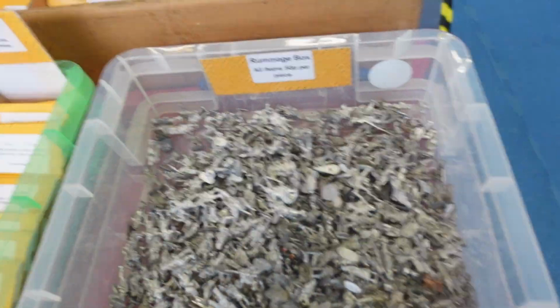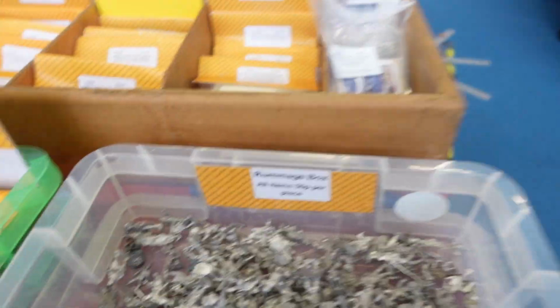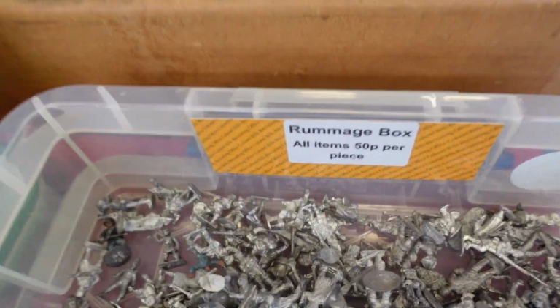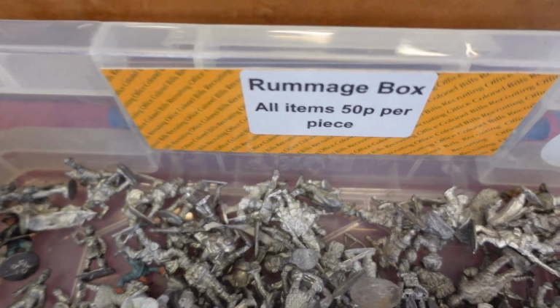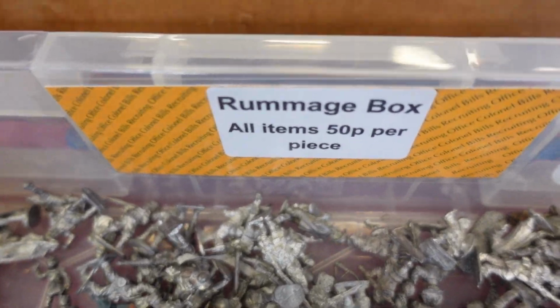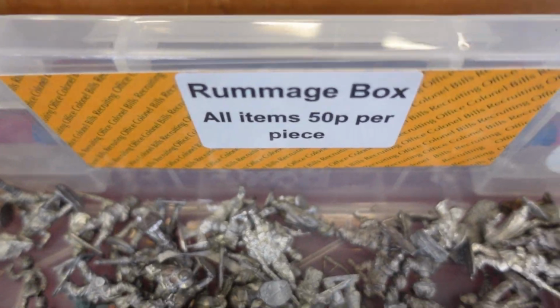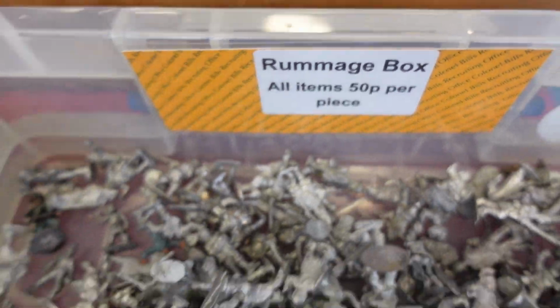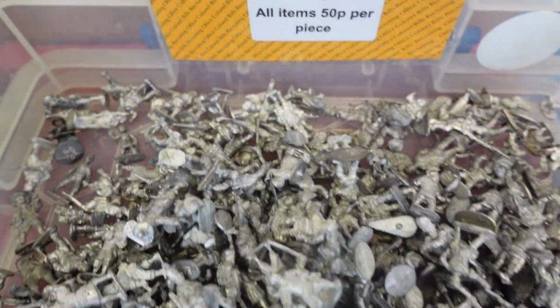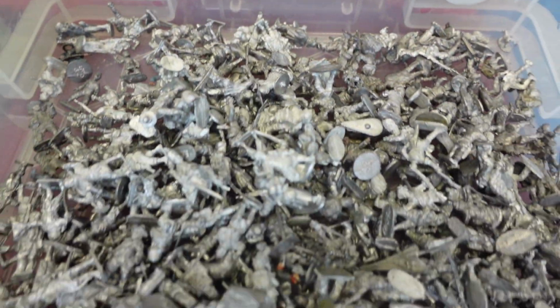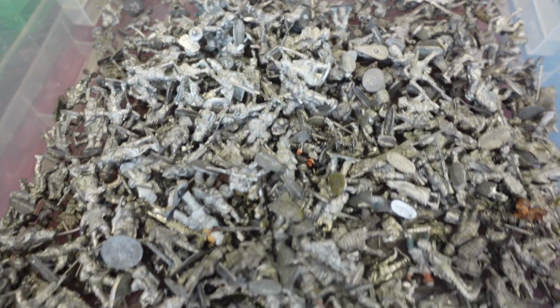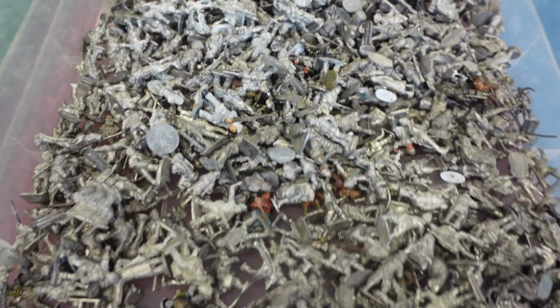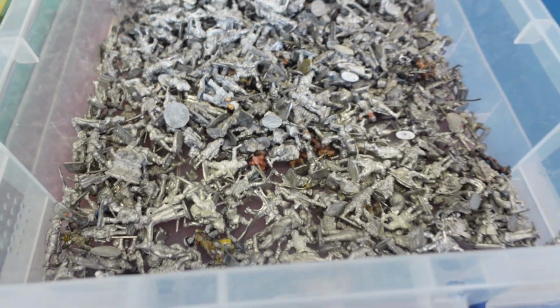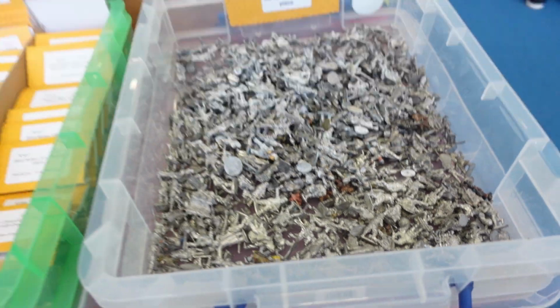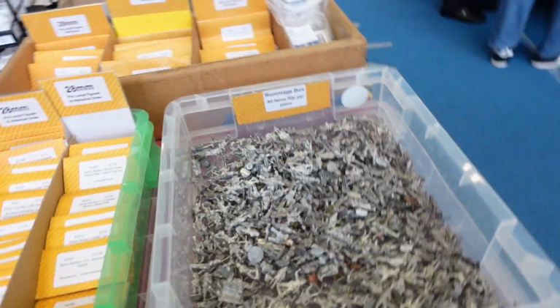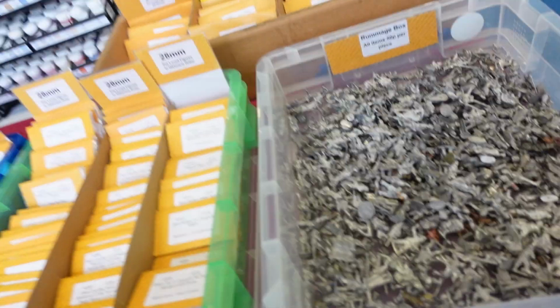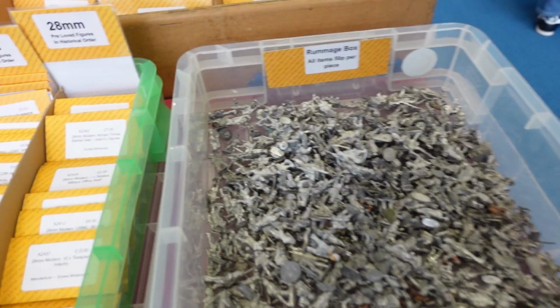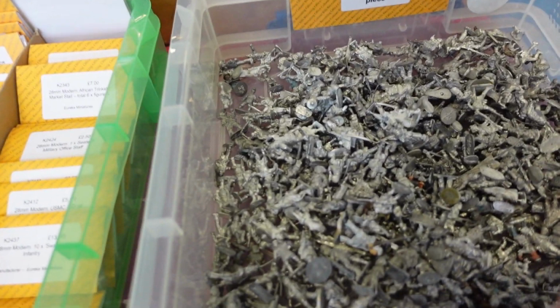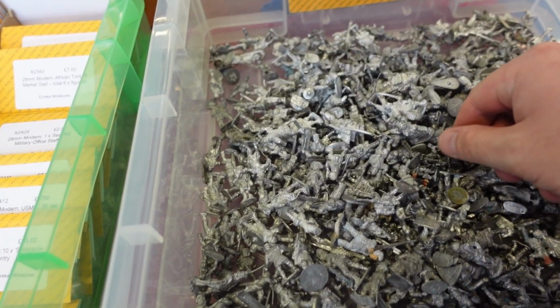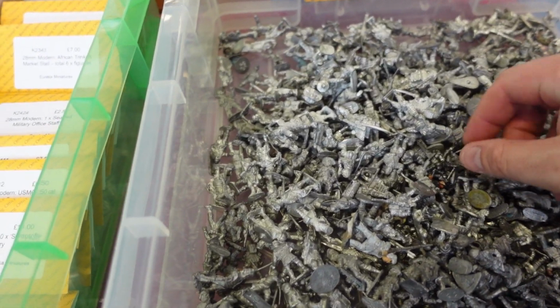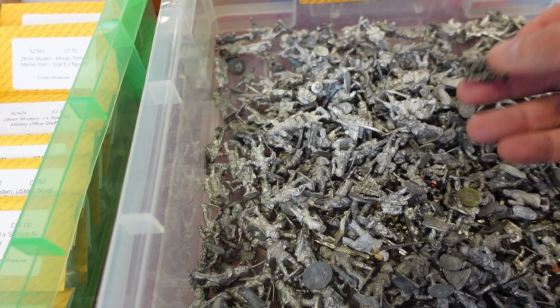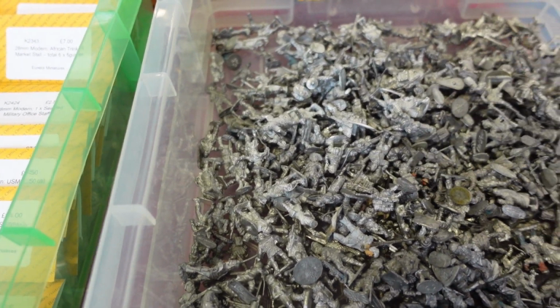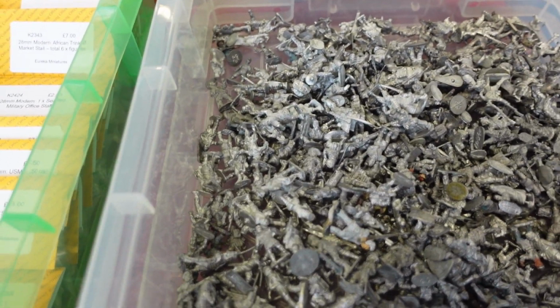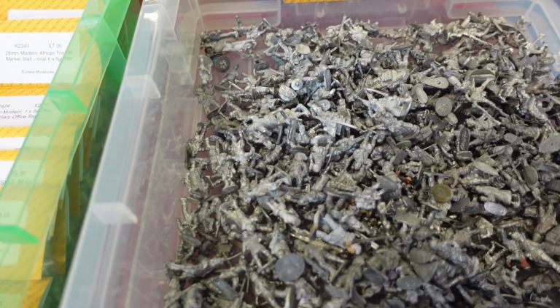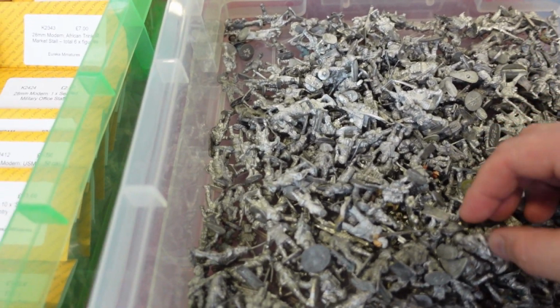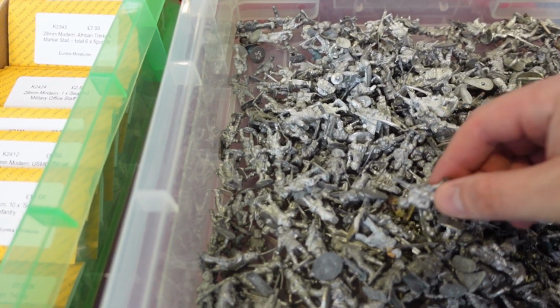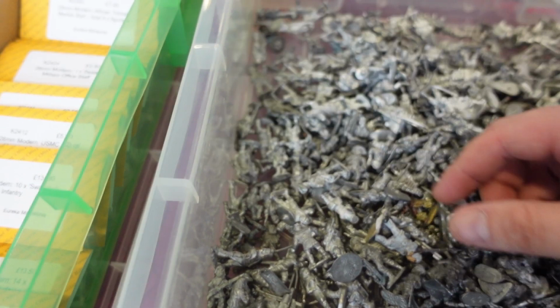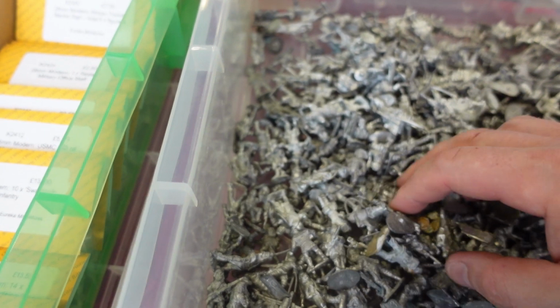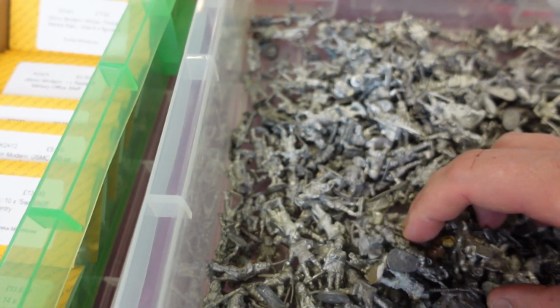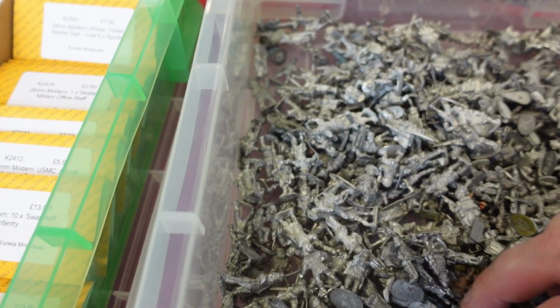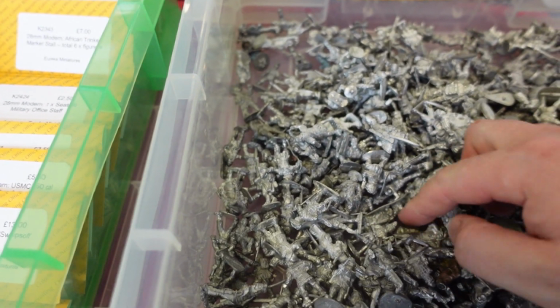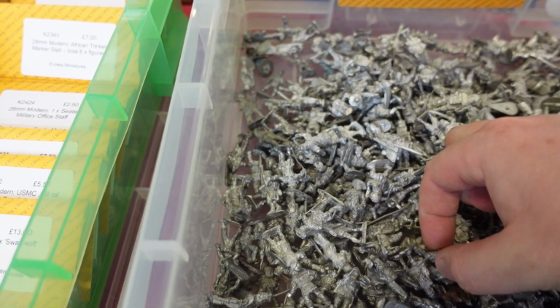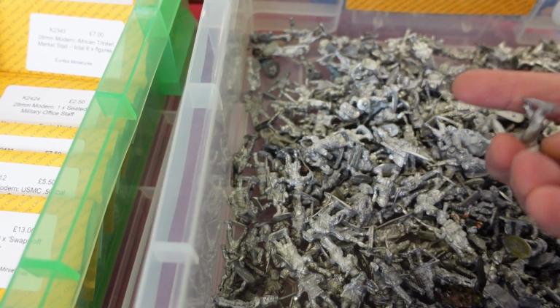Other old school type things was this rummage box — 50p a piece. But it was all sort of small, slightly smaller scale stuff at most. It was sort of true 28mm. But I had a little rummage anyway — I couldn't help myself. Because 50p for a mini seemed like a good deal if there had been anything I wanted.